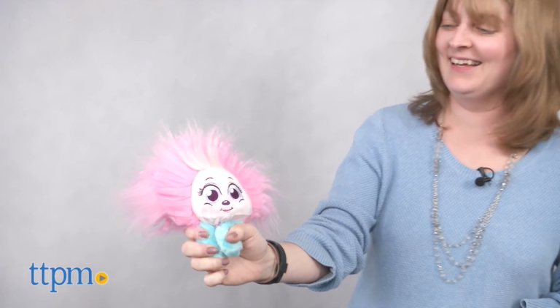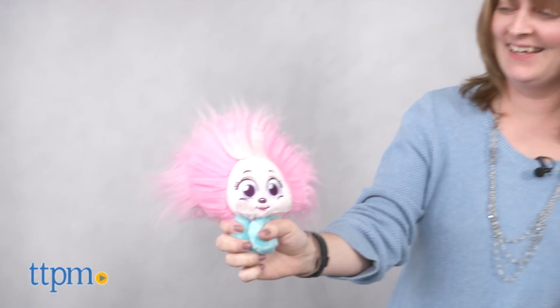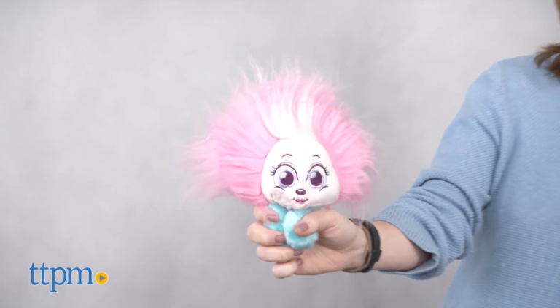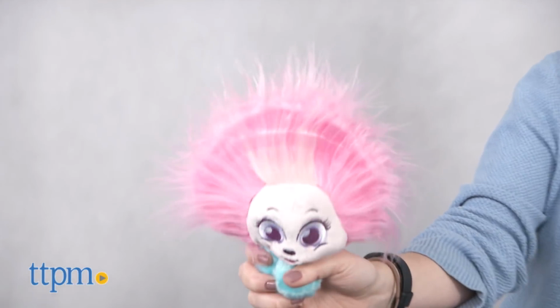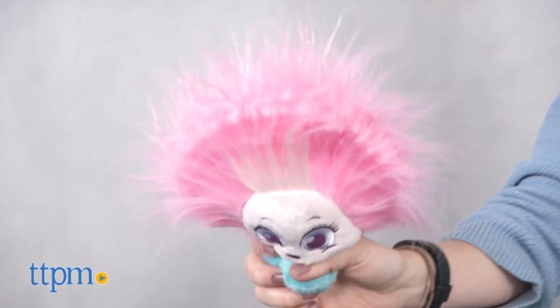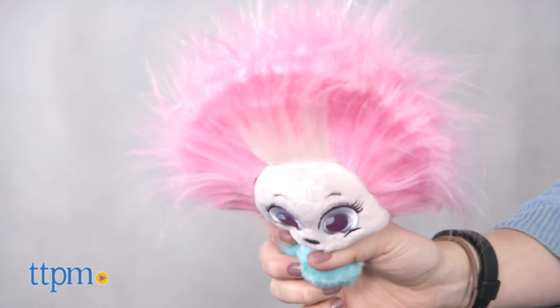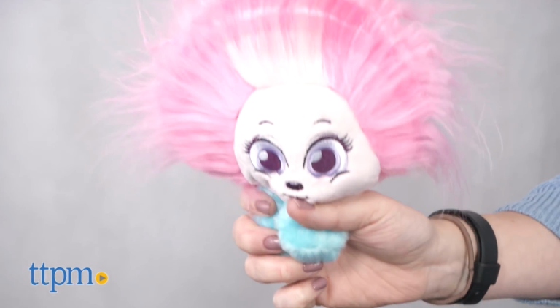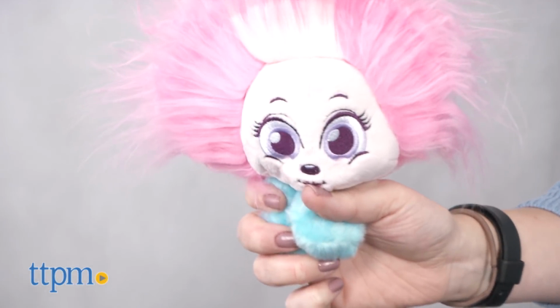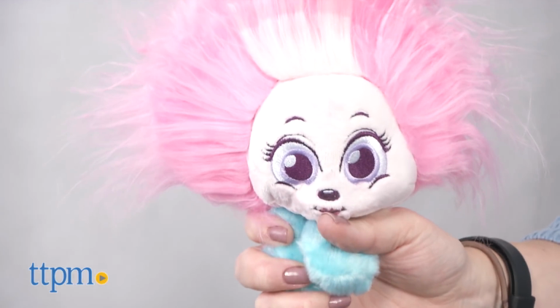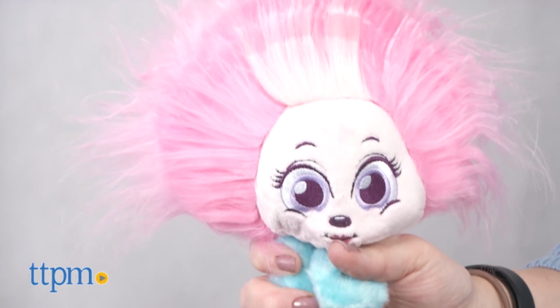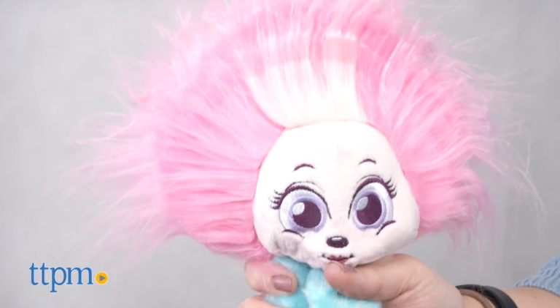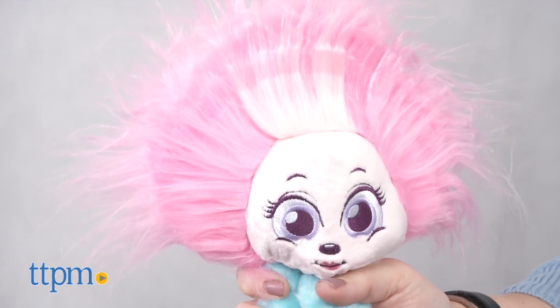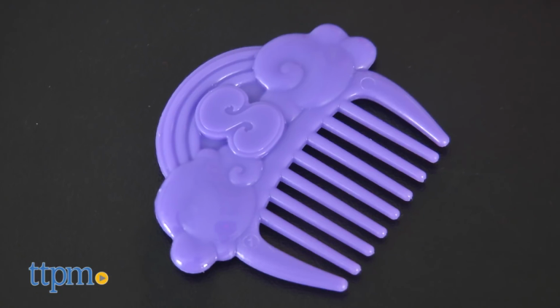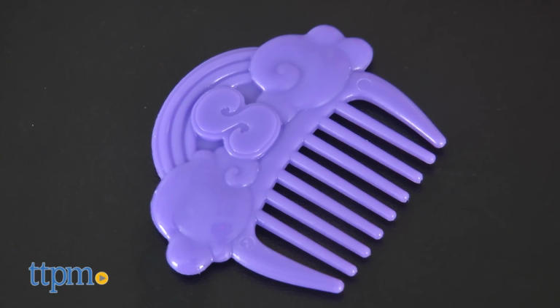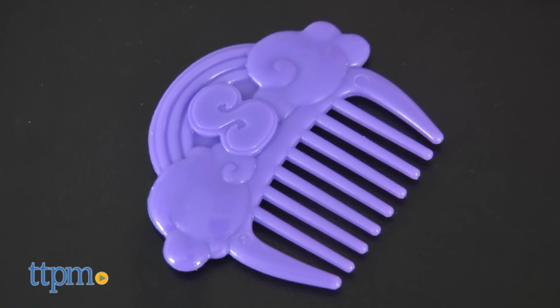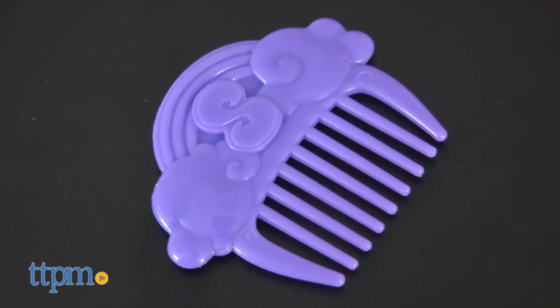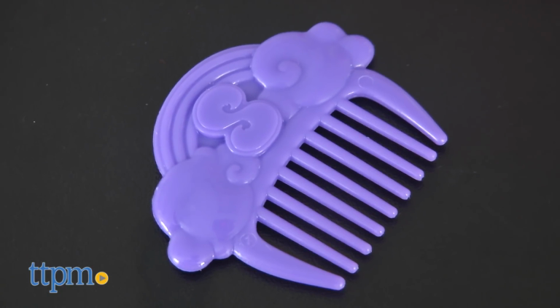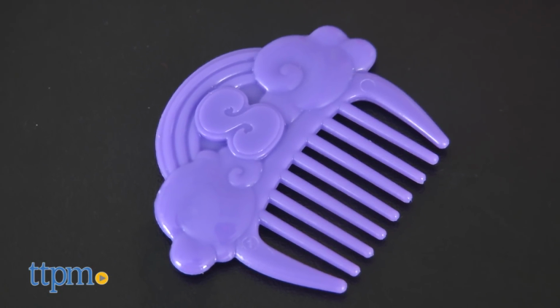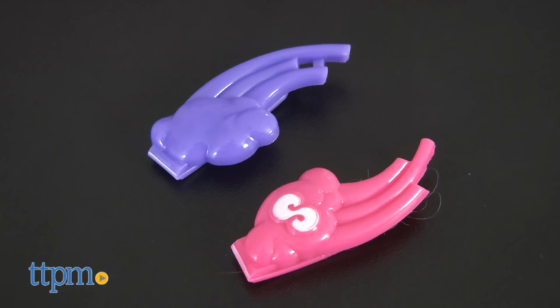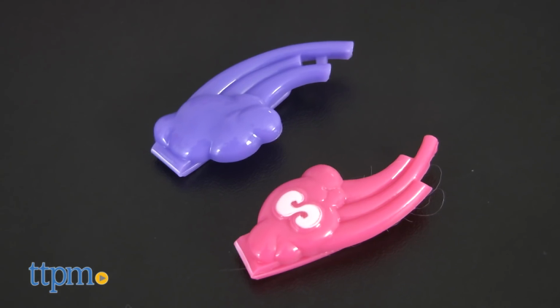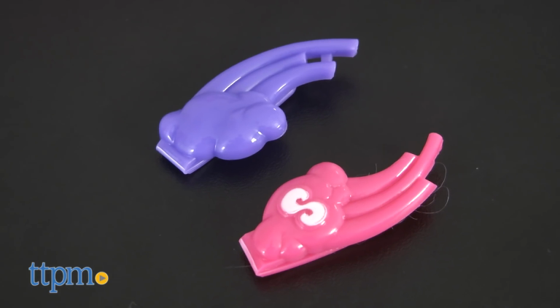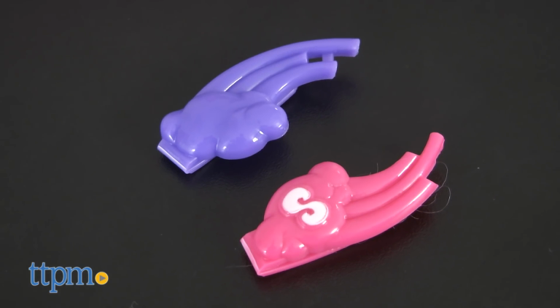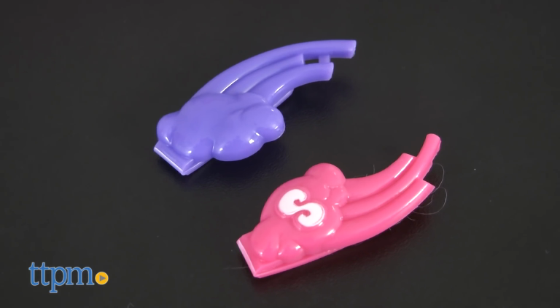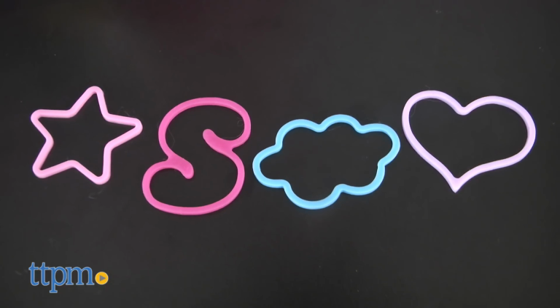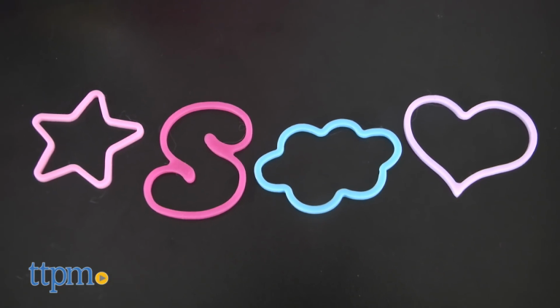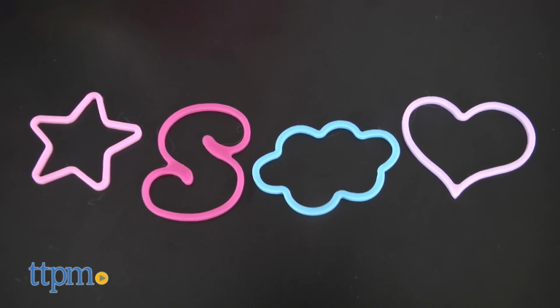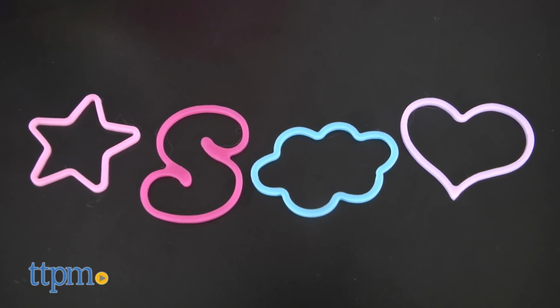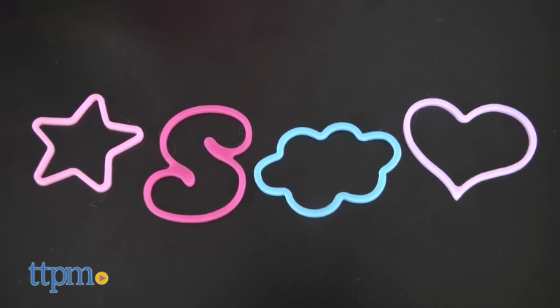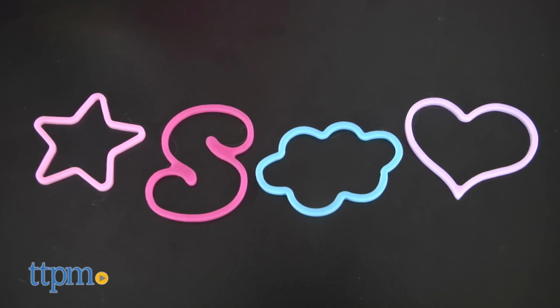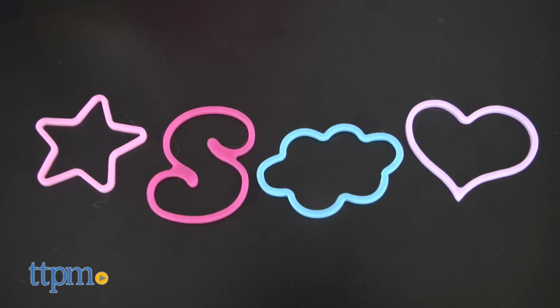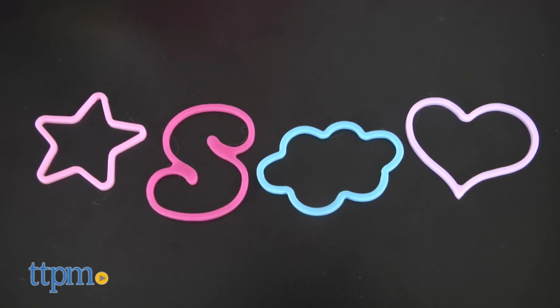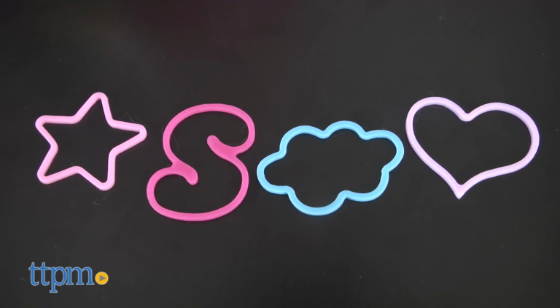Most of that will be hair, which is perfect because each Schnook character comes with a hairbrush, two hair clips, and four surprise hairbands for styling the hair.